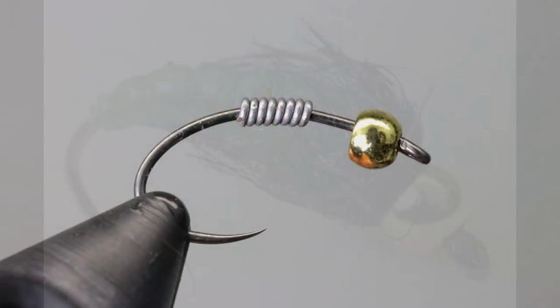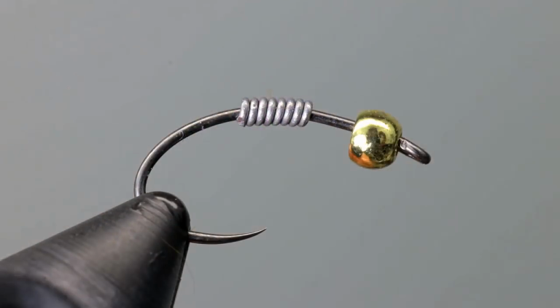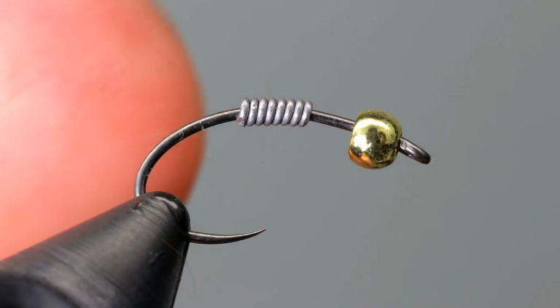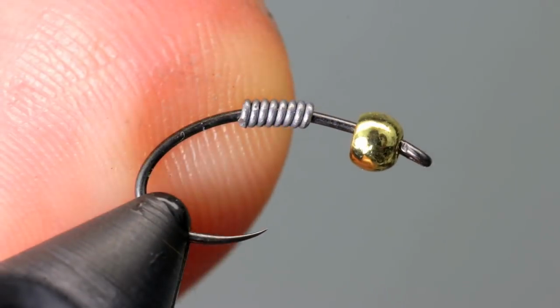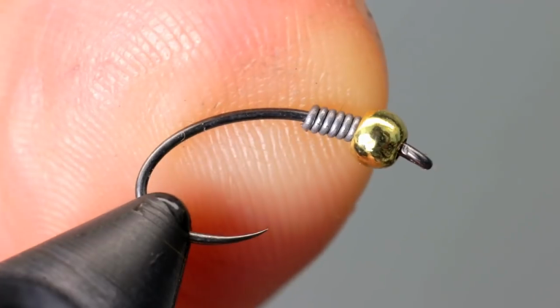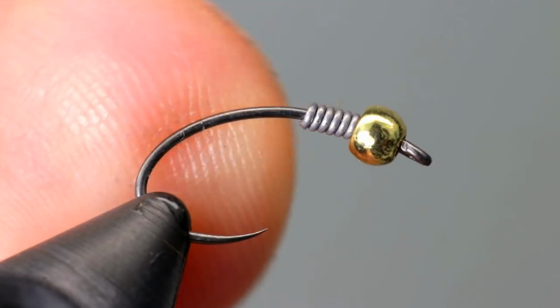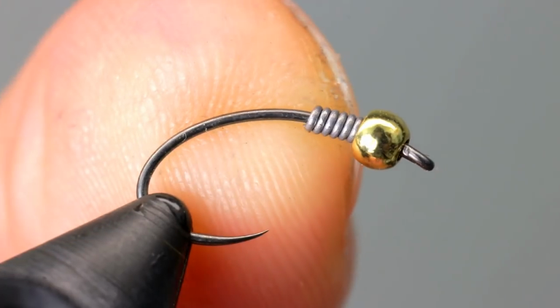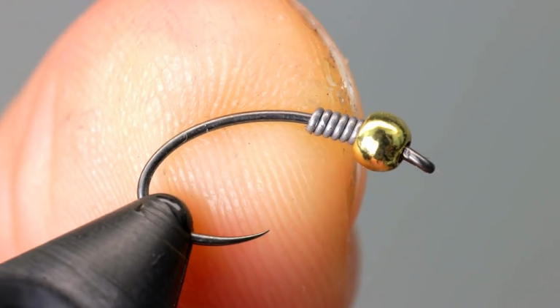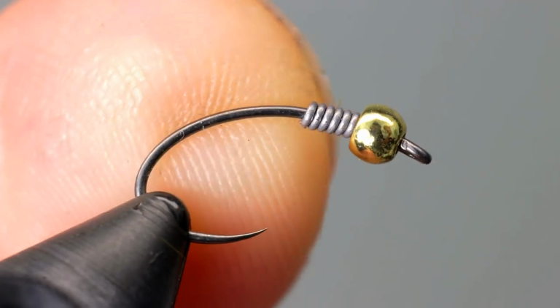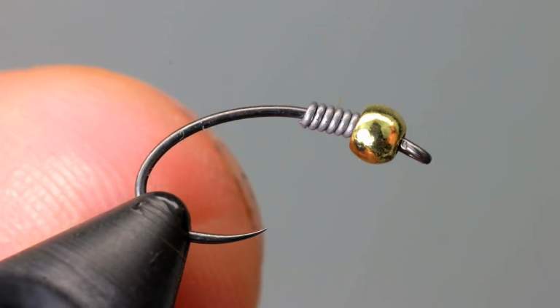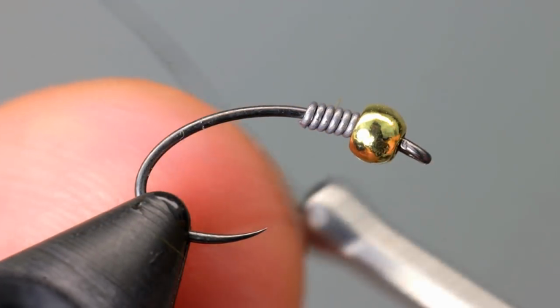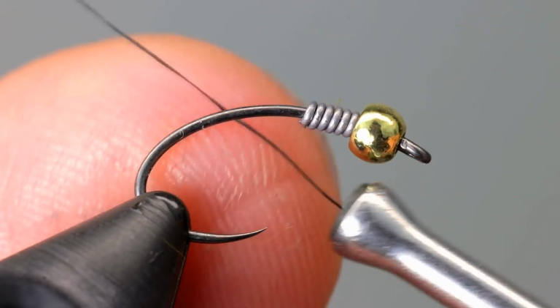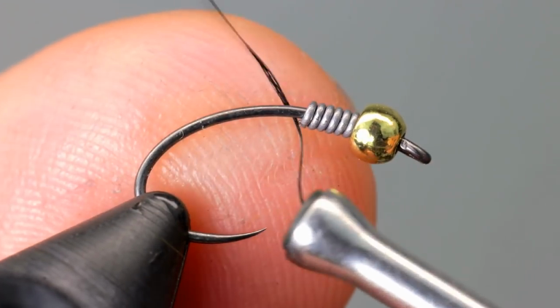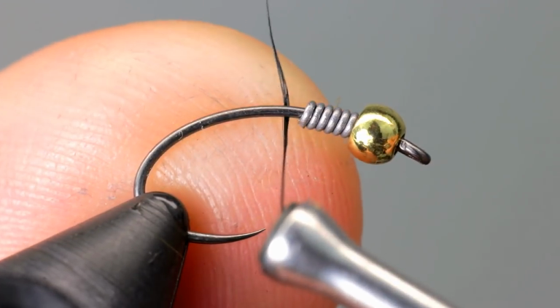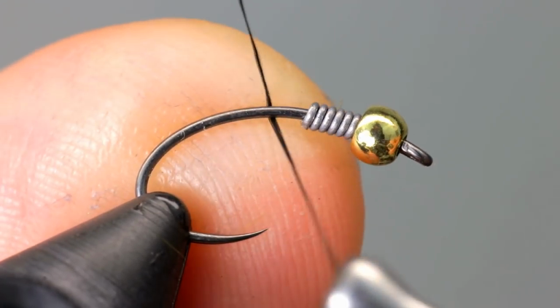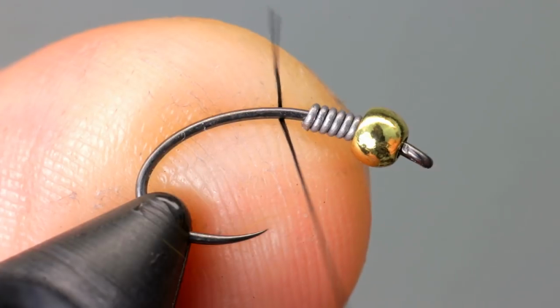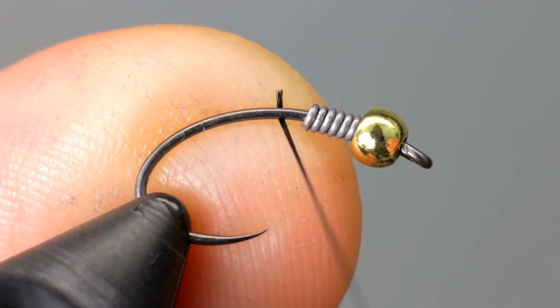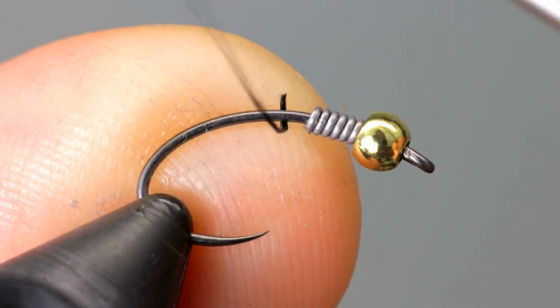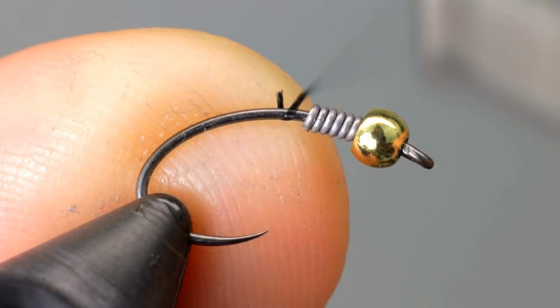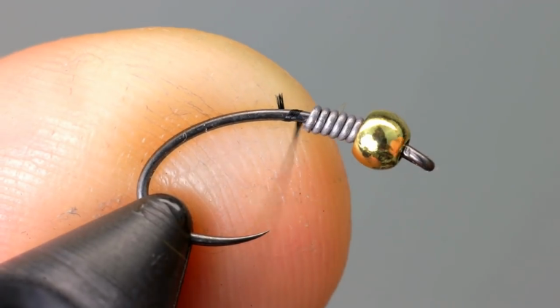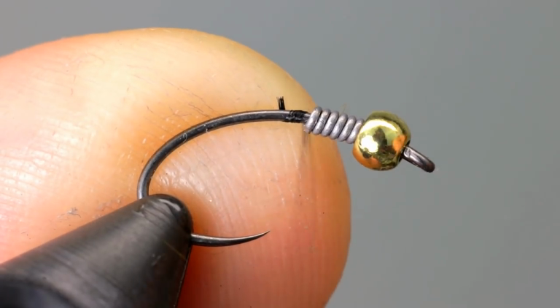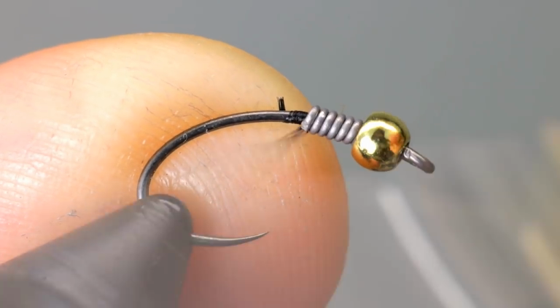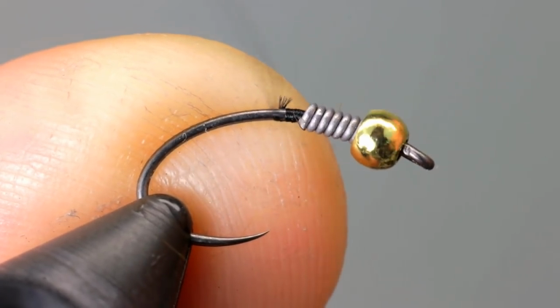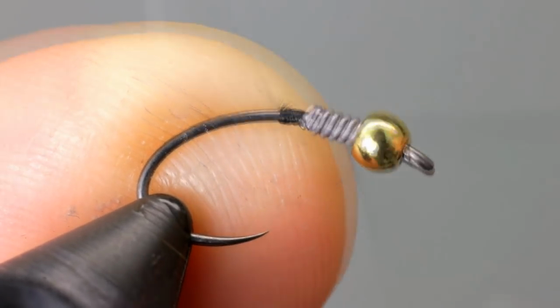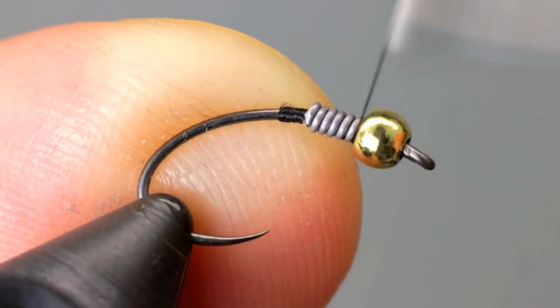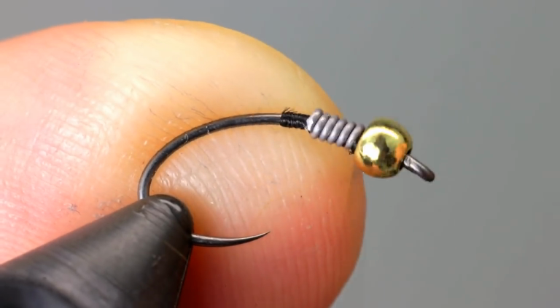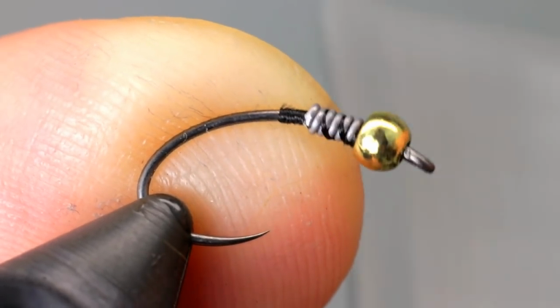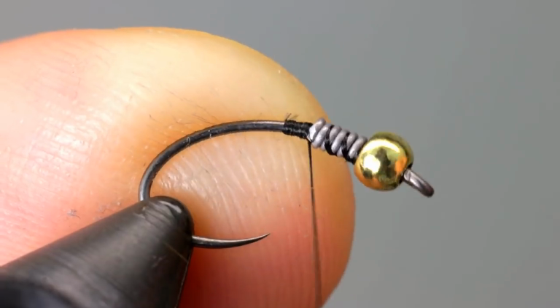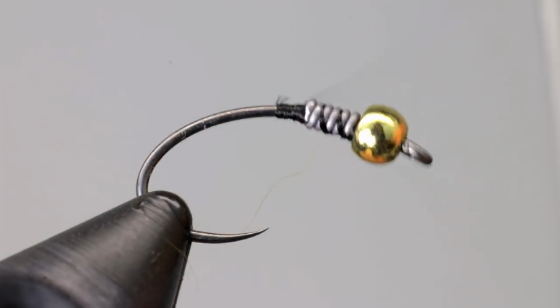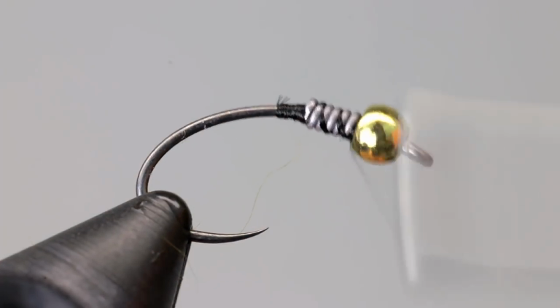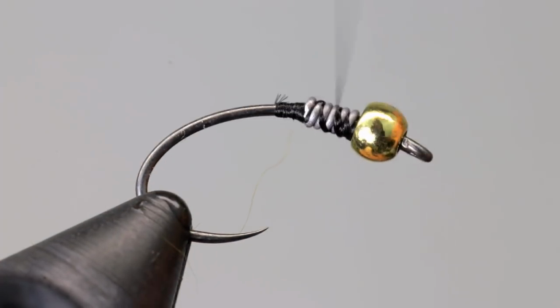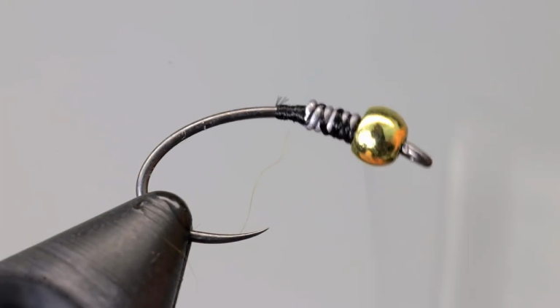To add a little weight and to help center the bead on the hook, I like to add some small lead wire to the hook, though it isn't necessary. Push the lead wire up into the bead and start your thread behind it. Take wraps up through the lead wire until it is secure, then end with your thread behind the lead wire.